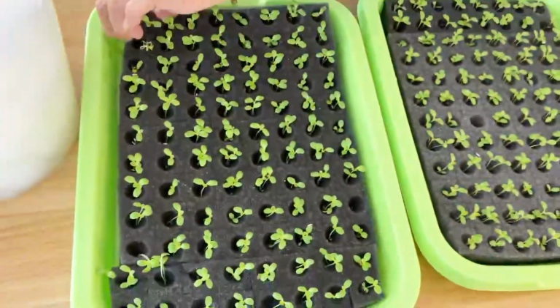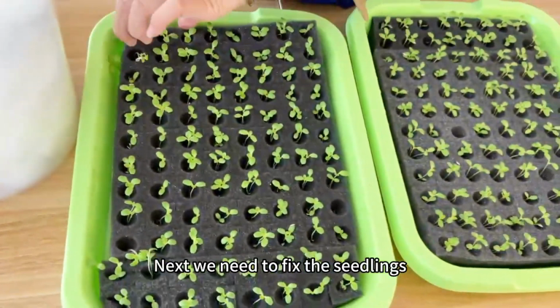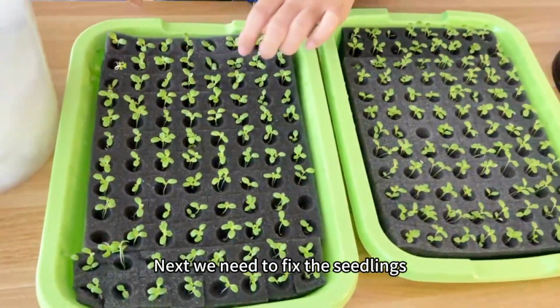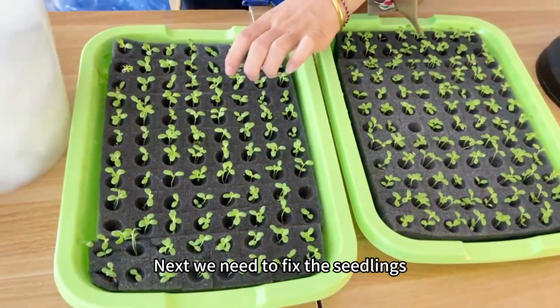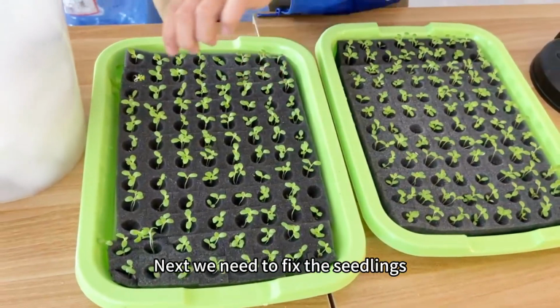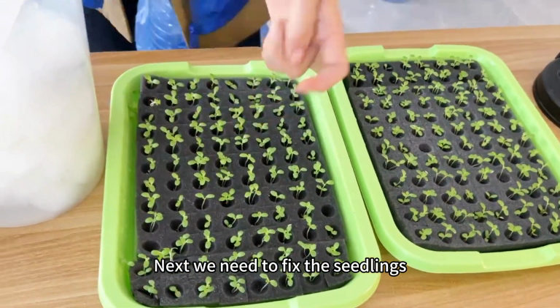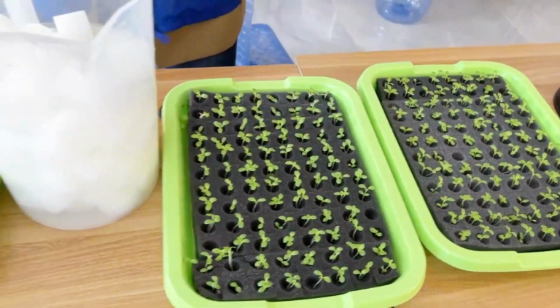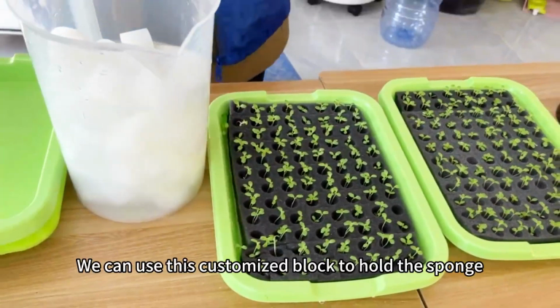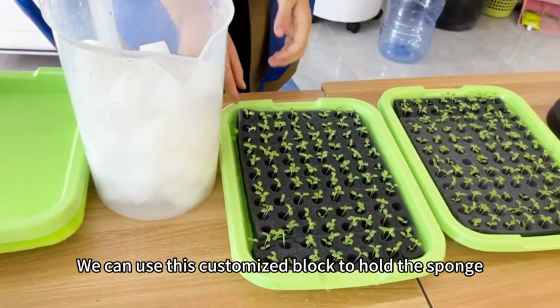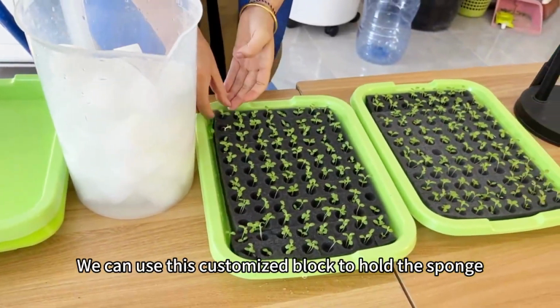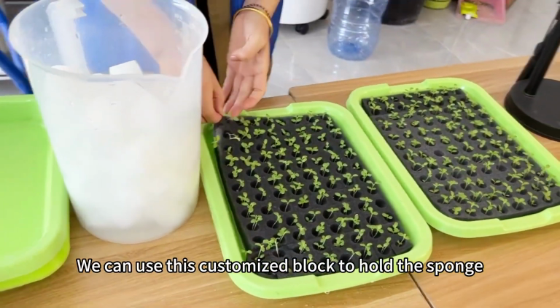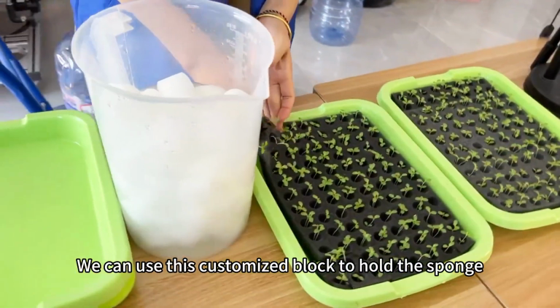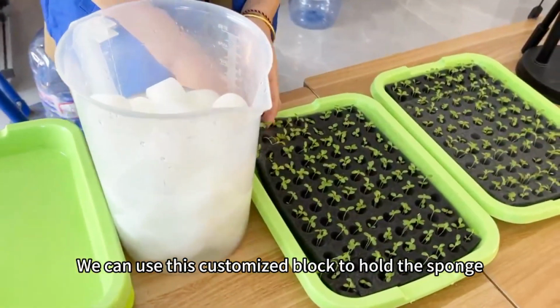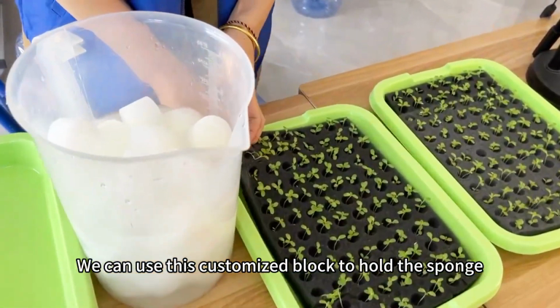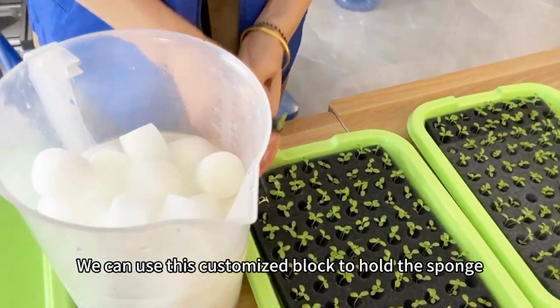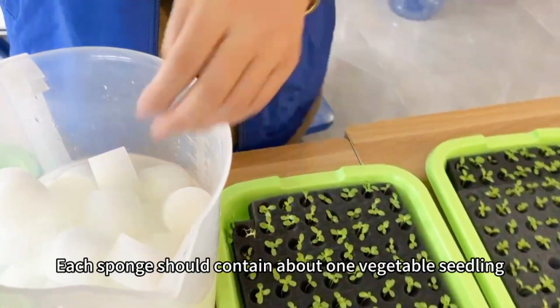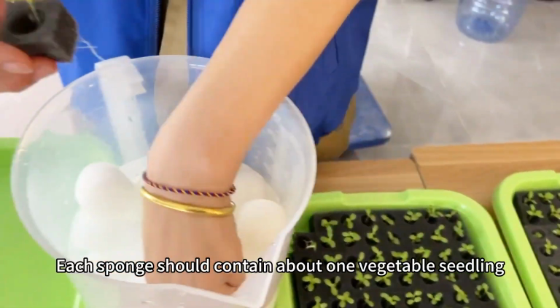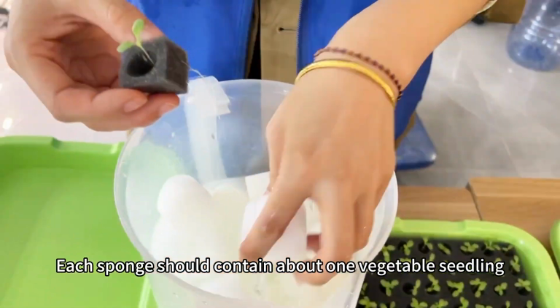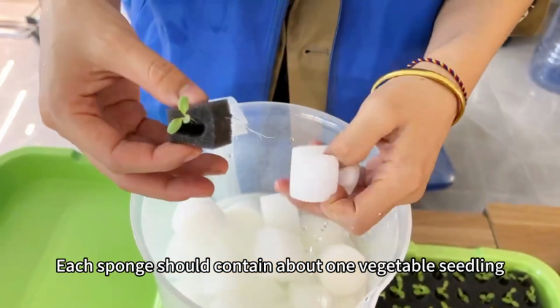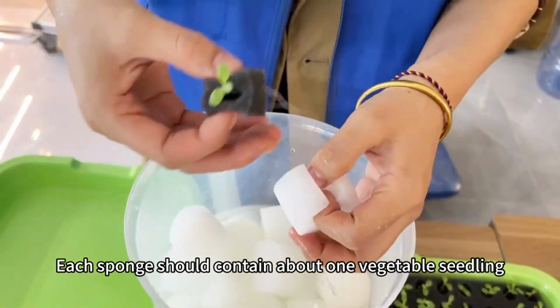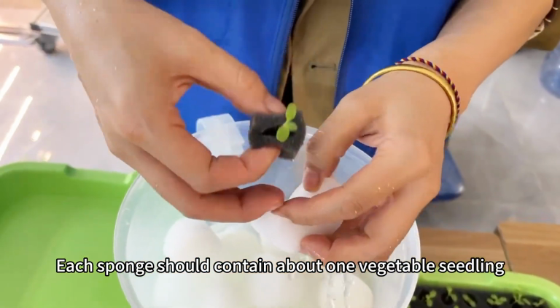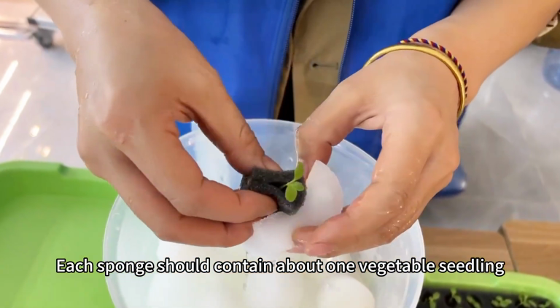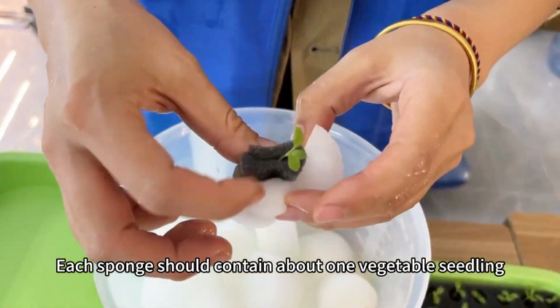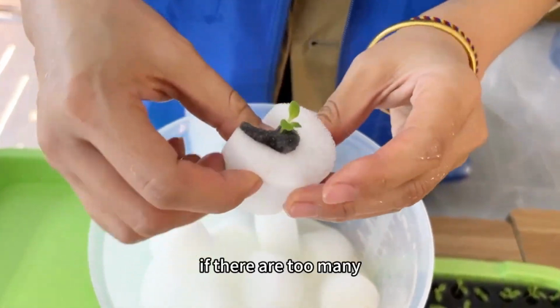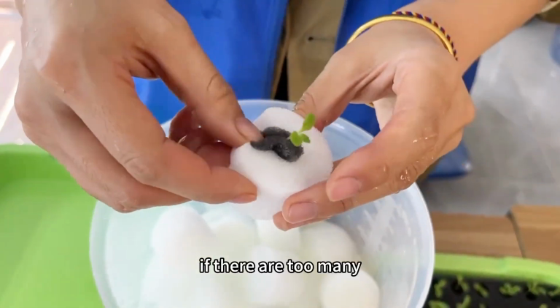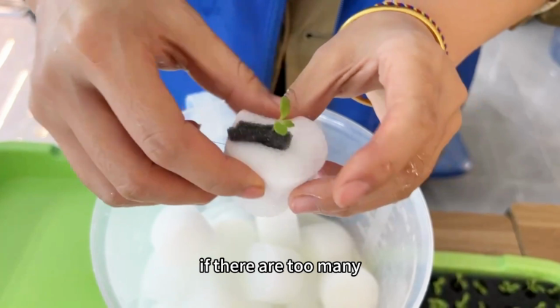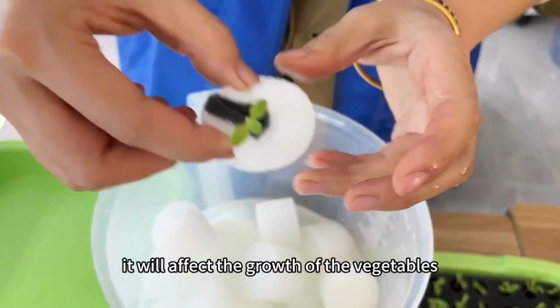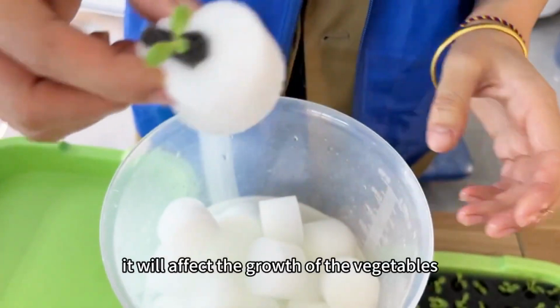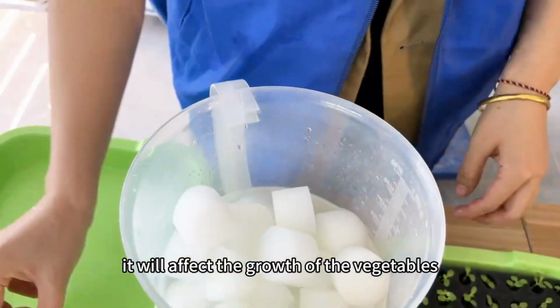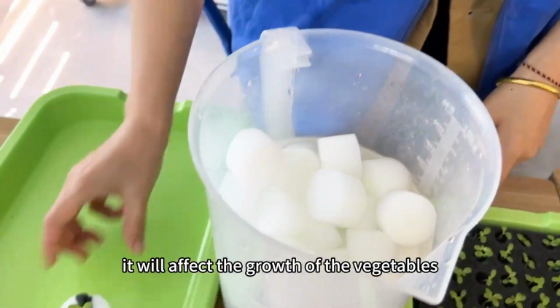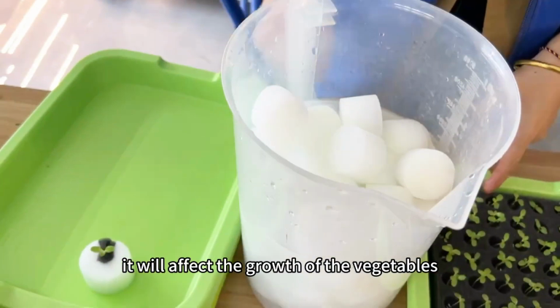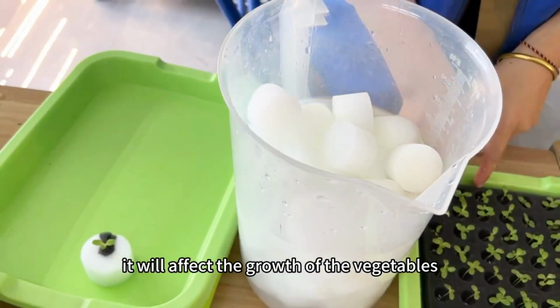Next we need to fix the seedlings. We can use this customized block to hold the sponge. Each sponge should contain about one vegetable seedling. If there are too many, it will affect the growth of the vegetables.